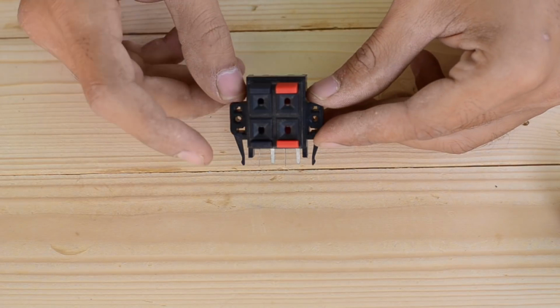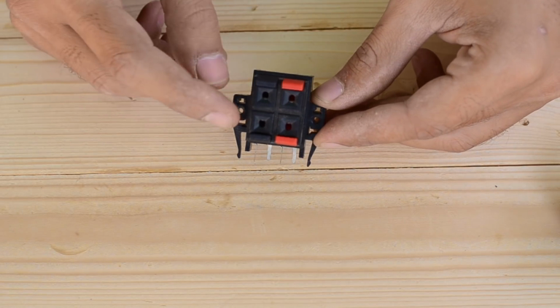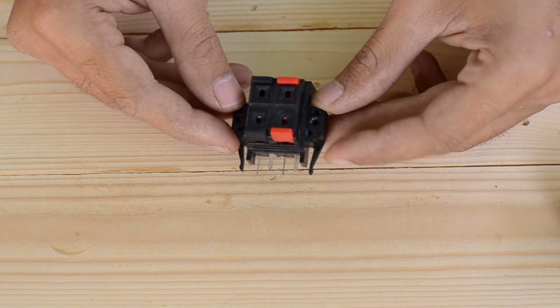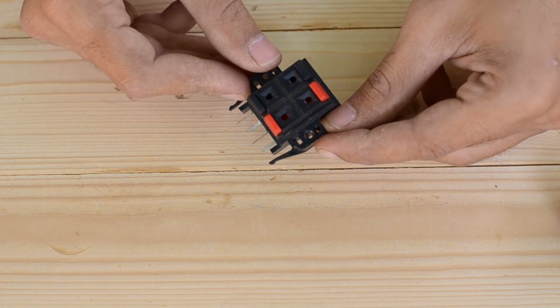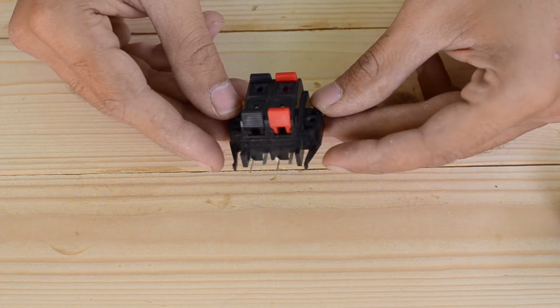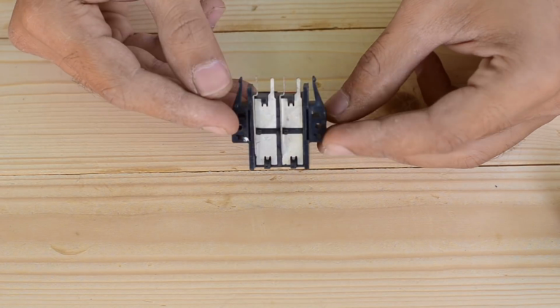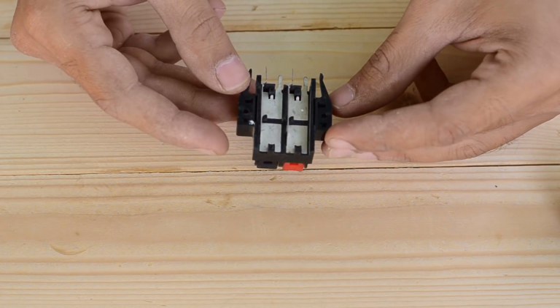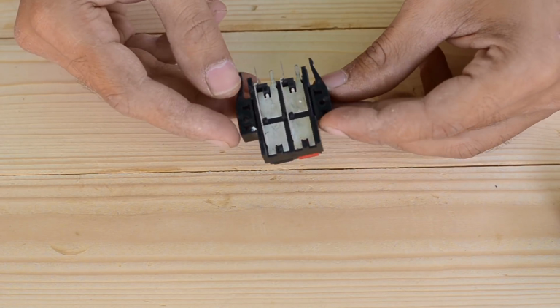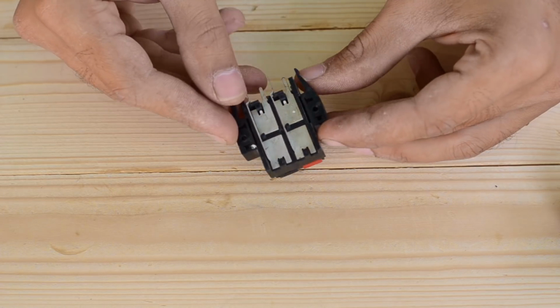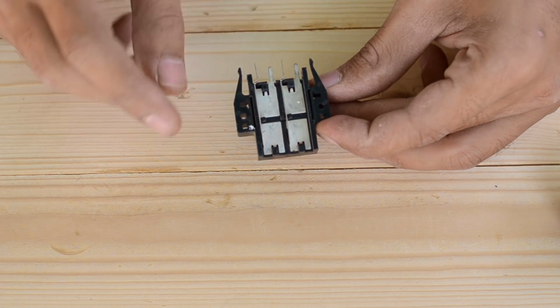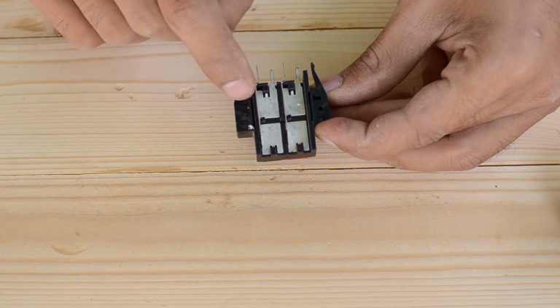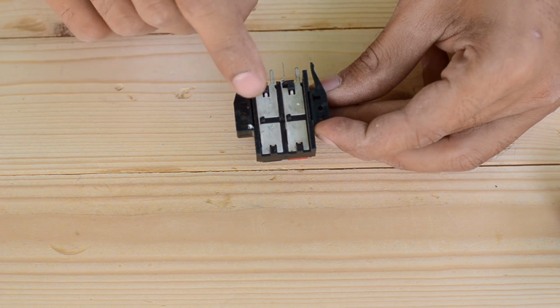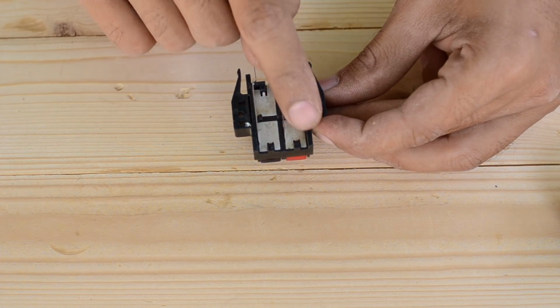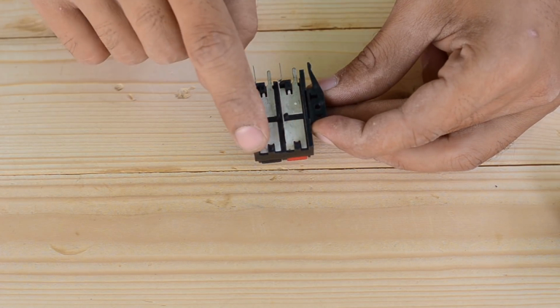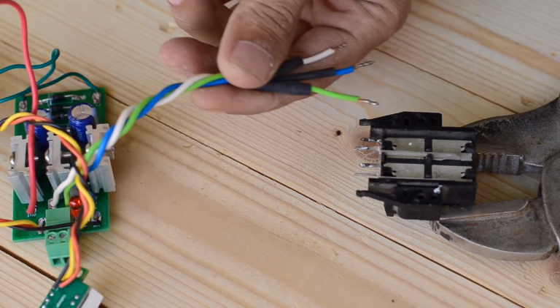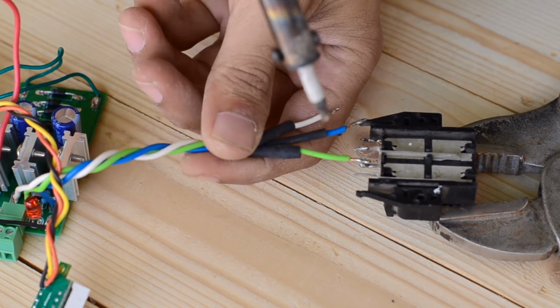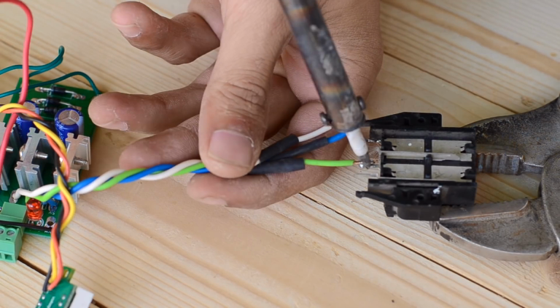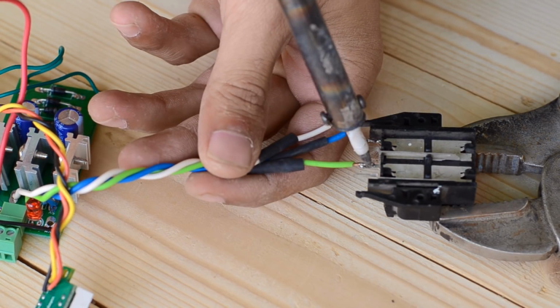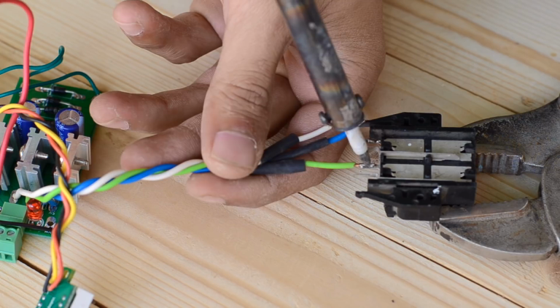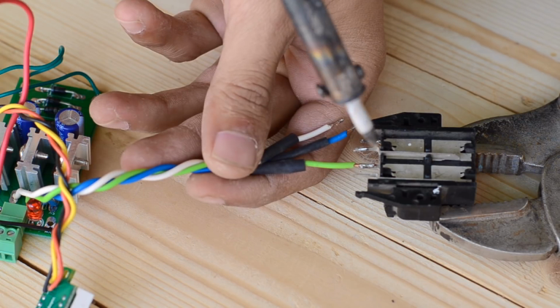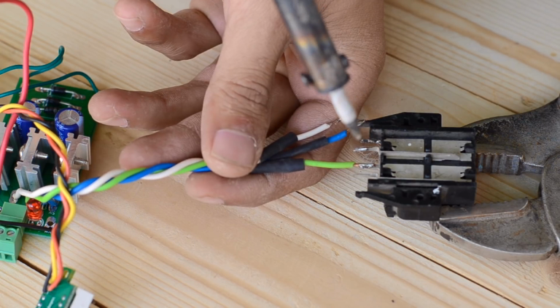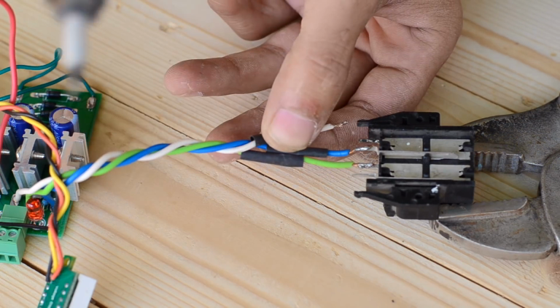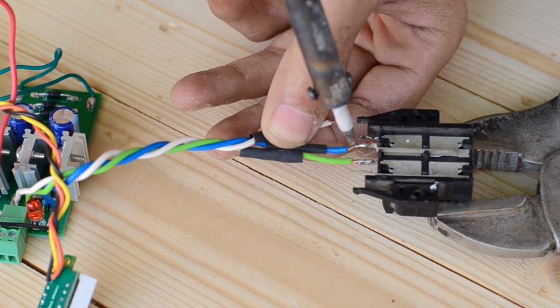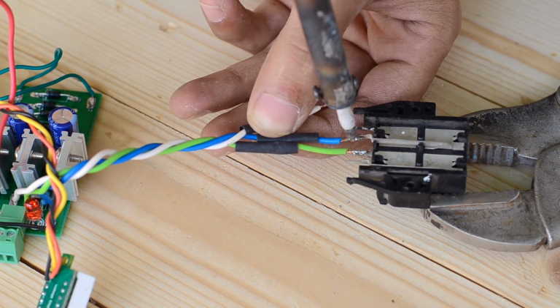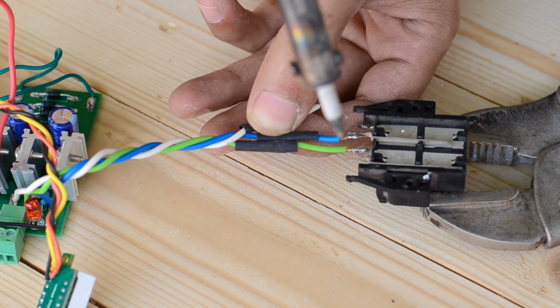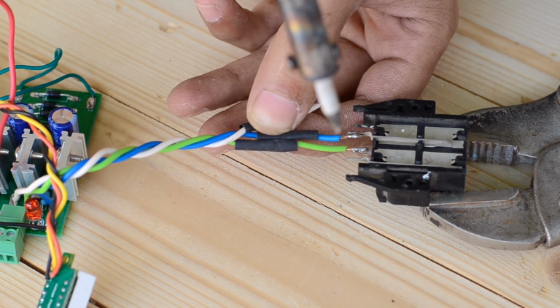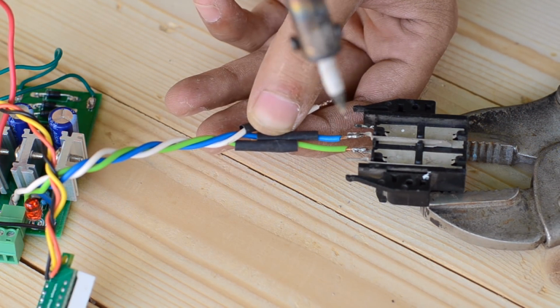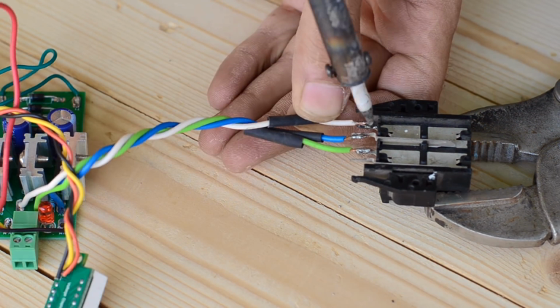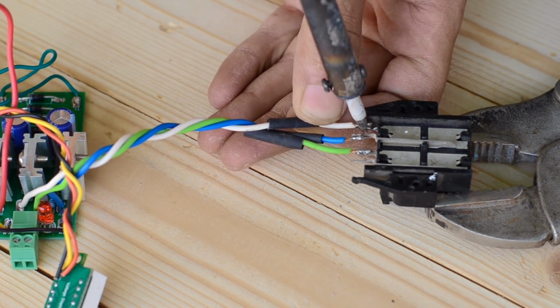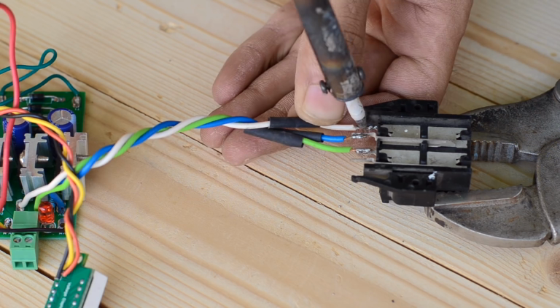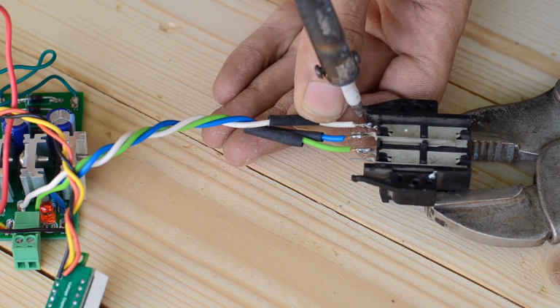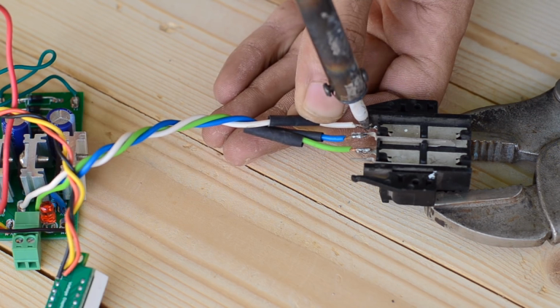Since we have the option to select any of the three output voltages, I've used a four-way socket. The three pins of the socket are connected to the voltage regulator outputs, while the fourth one serves as a holder for the output wire when no output is needed.